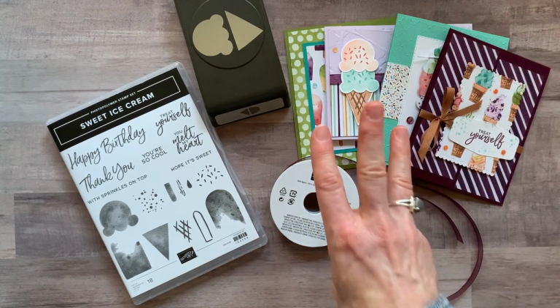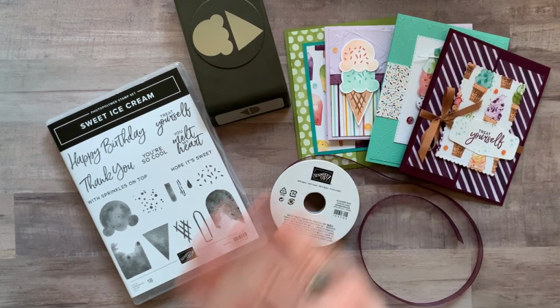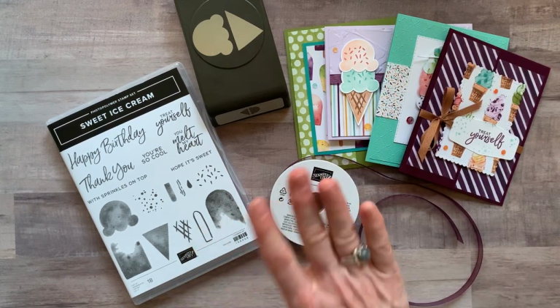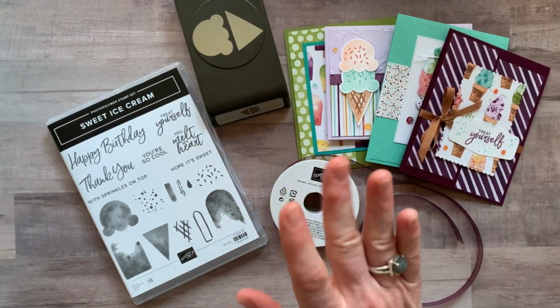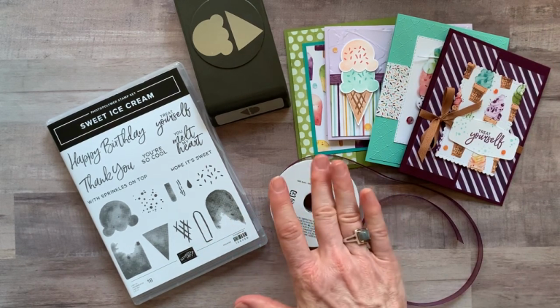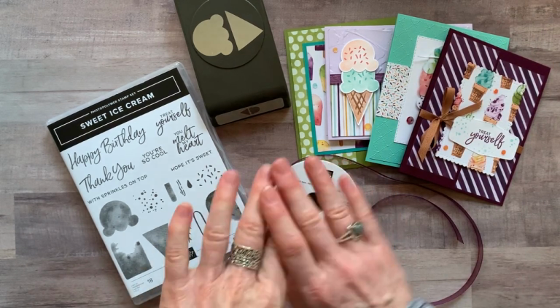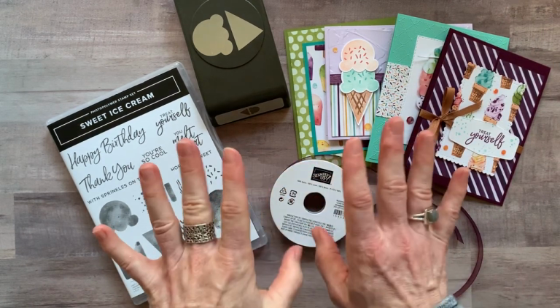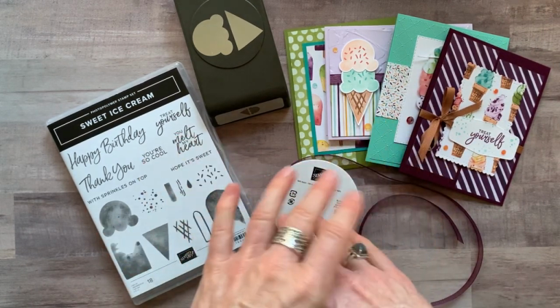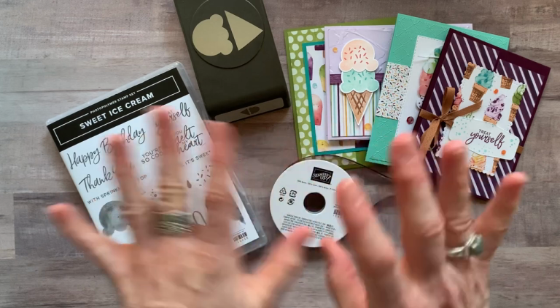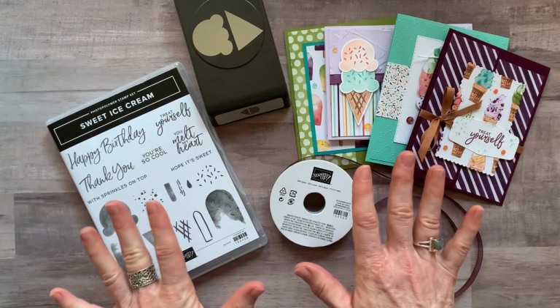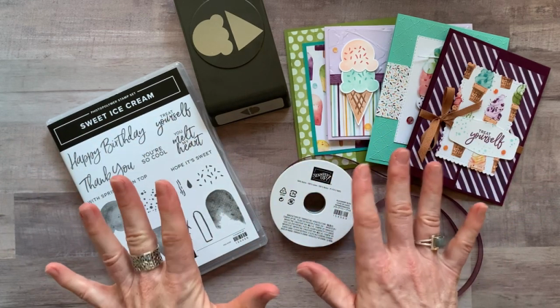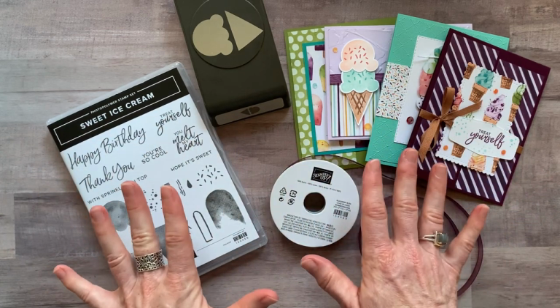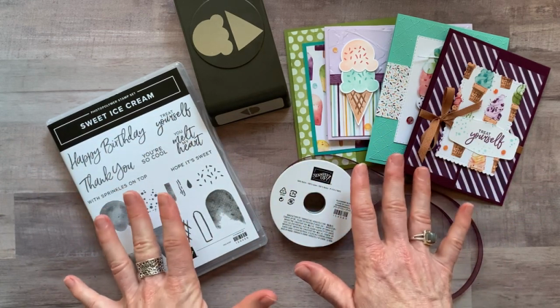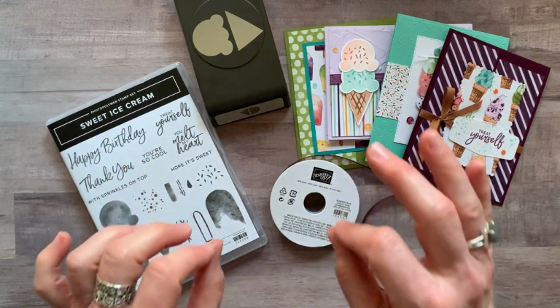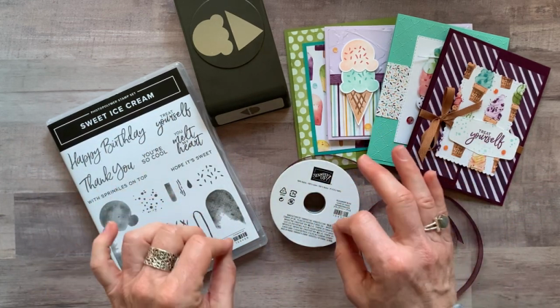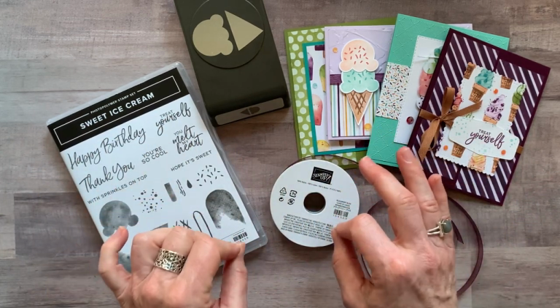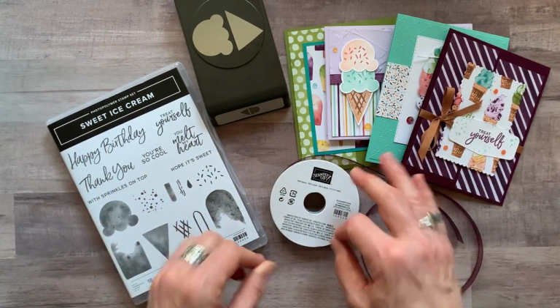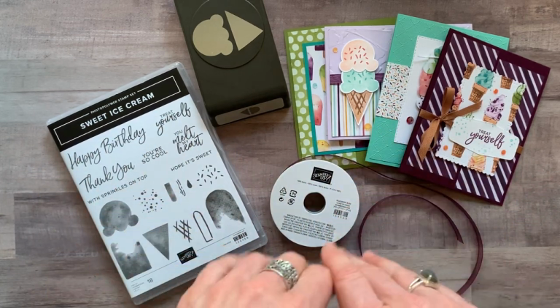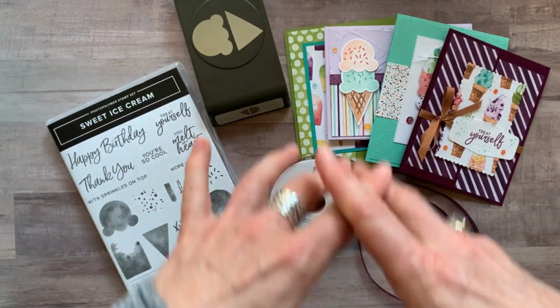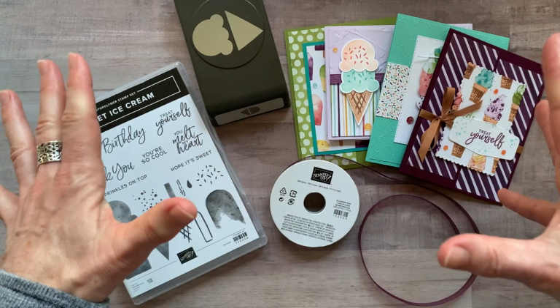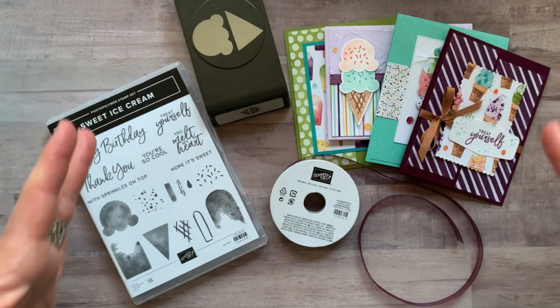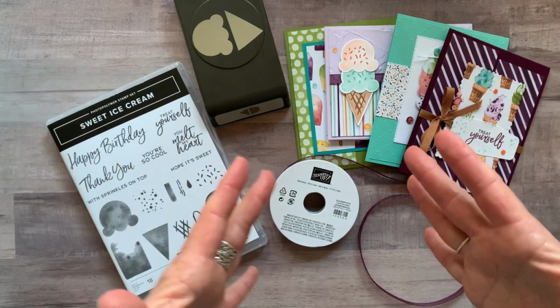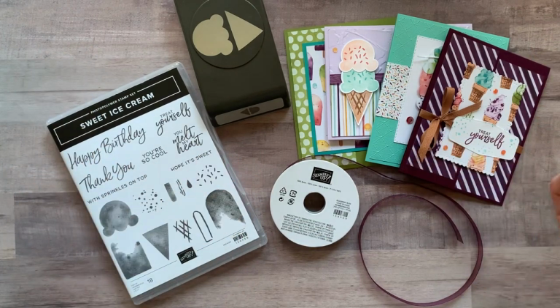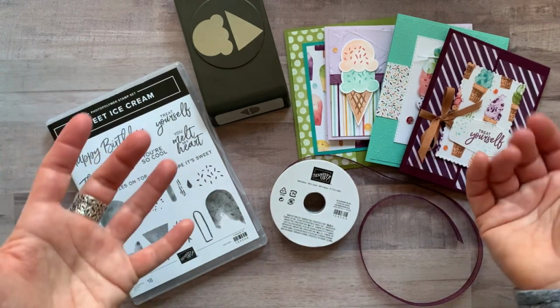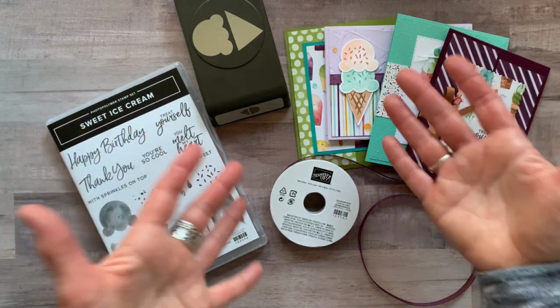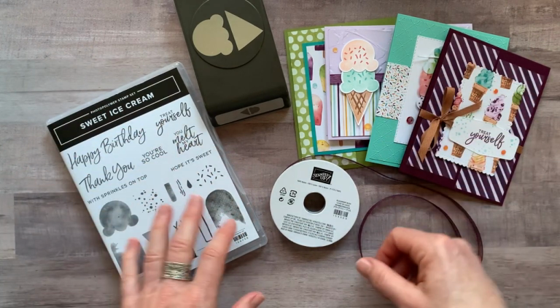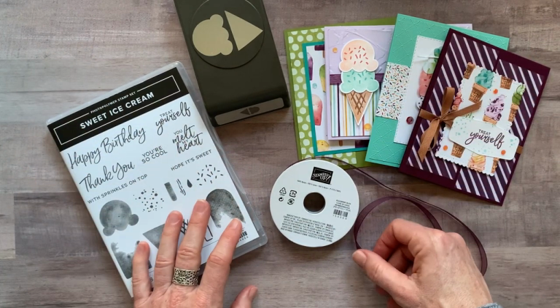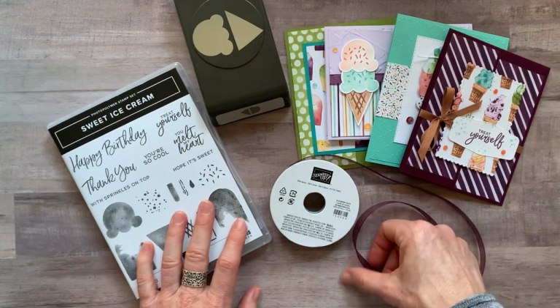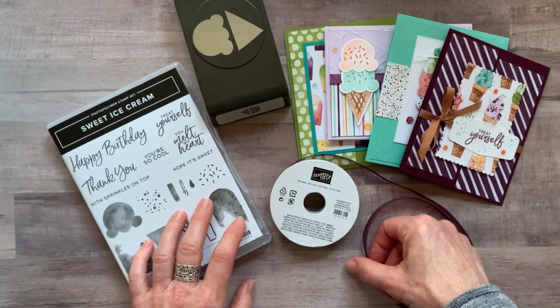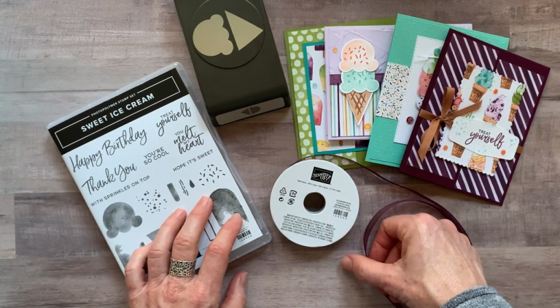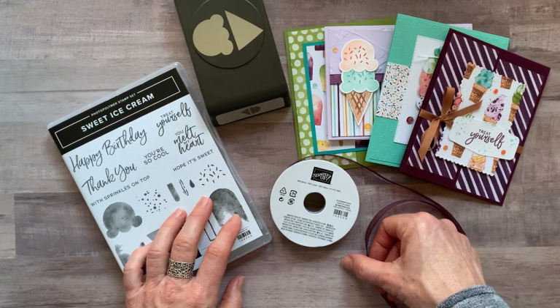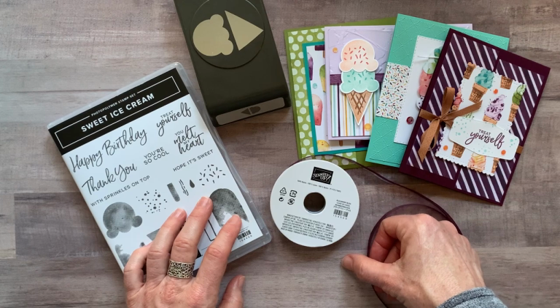Option number three is just the PDF tutorial. It's always available even after the RSVP deadline passes. It is $15. If you want to get everything yourself and just want to know how I made these cute projects, it's $15 for that PDF tutorial.